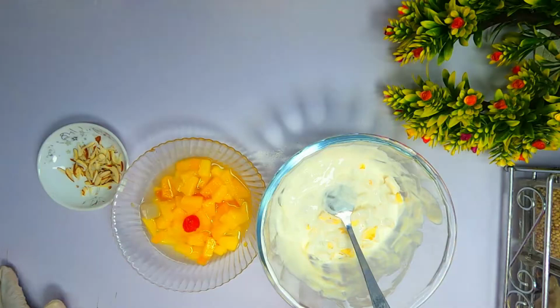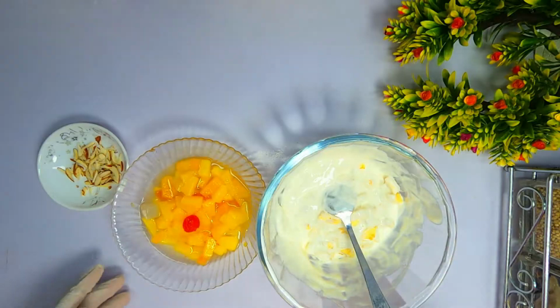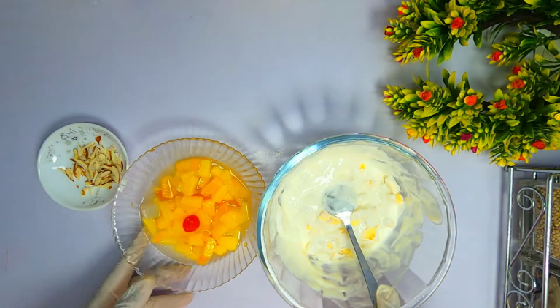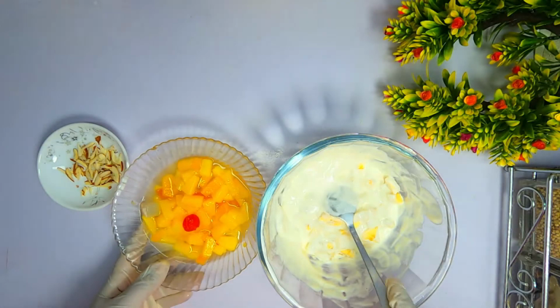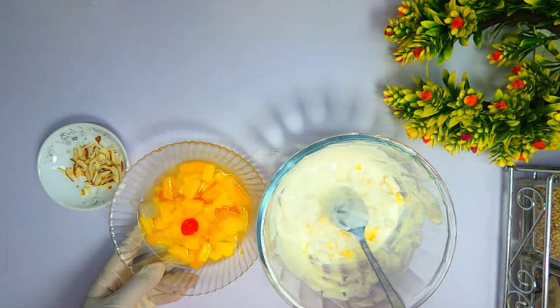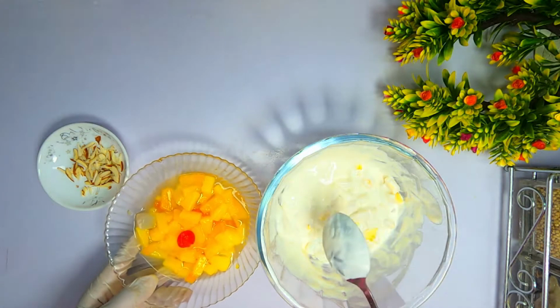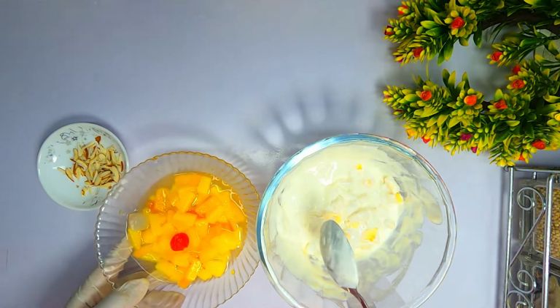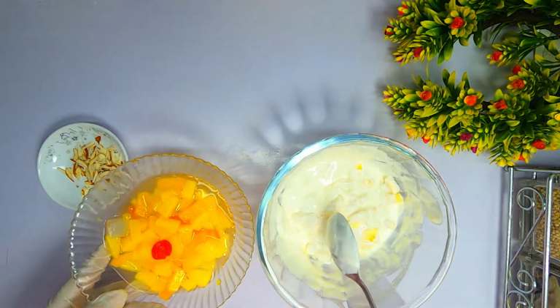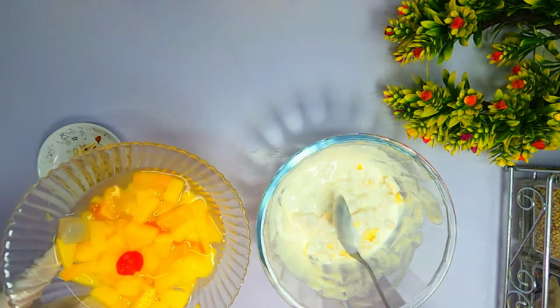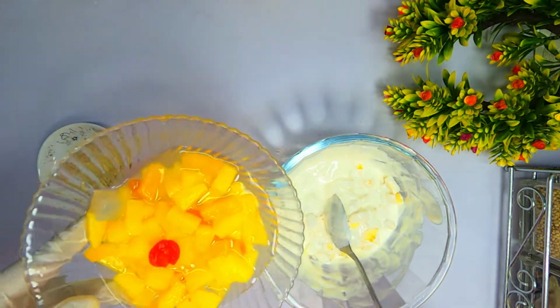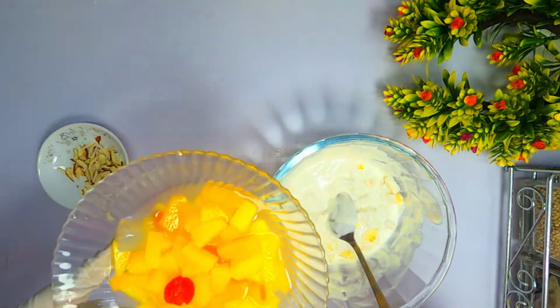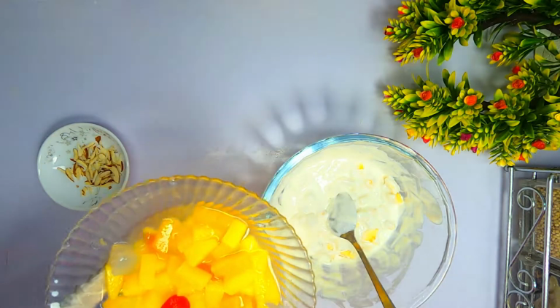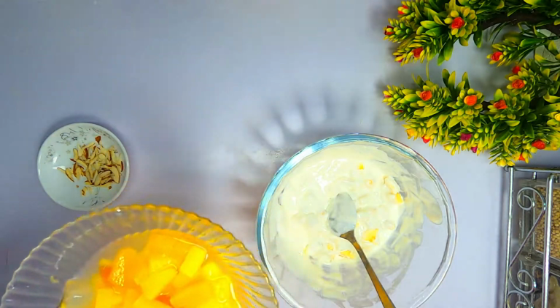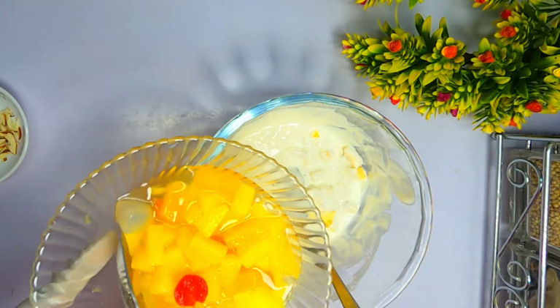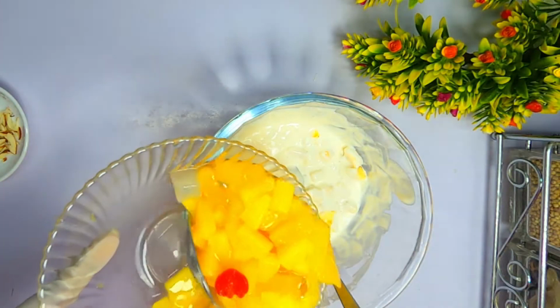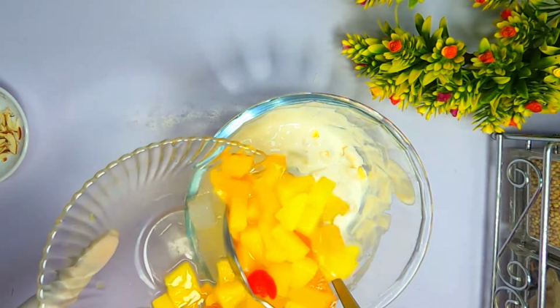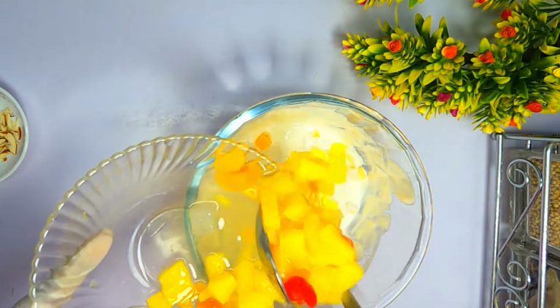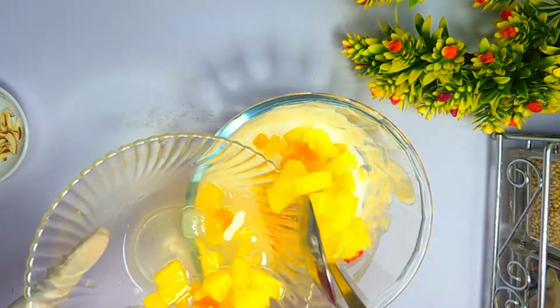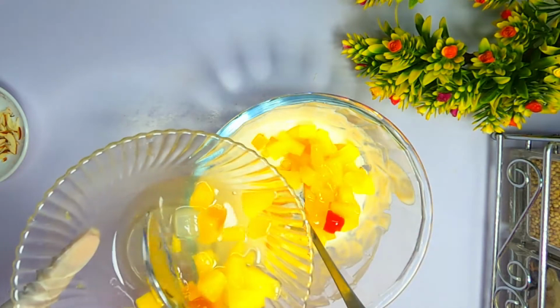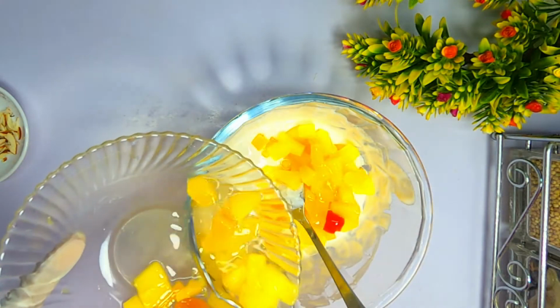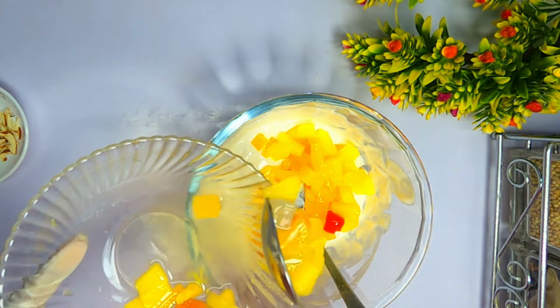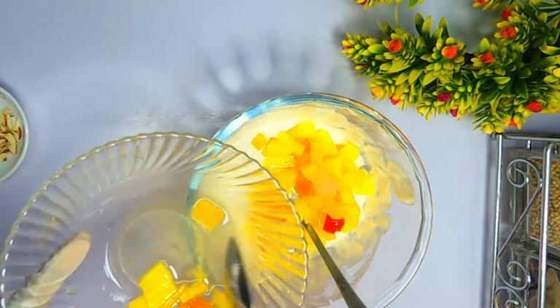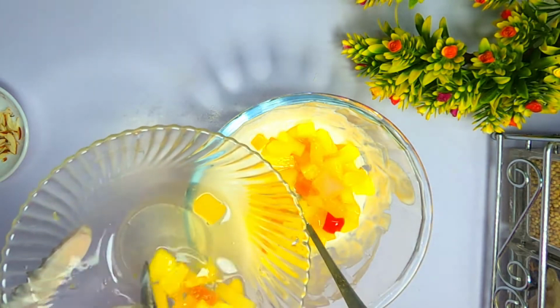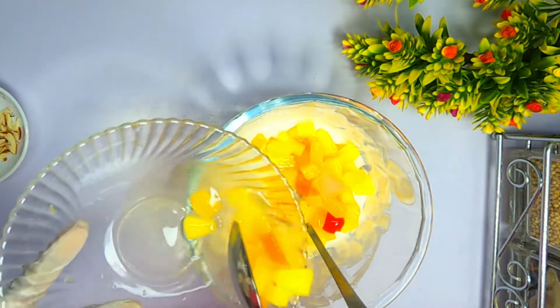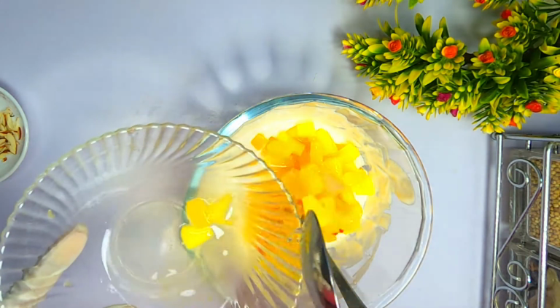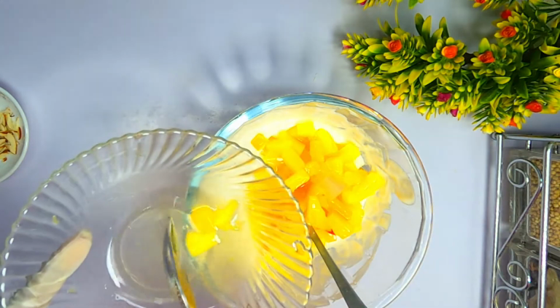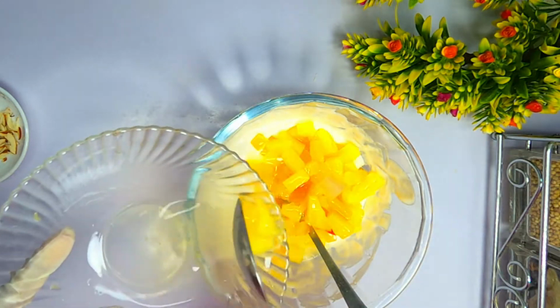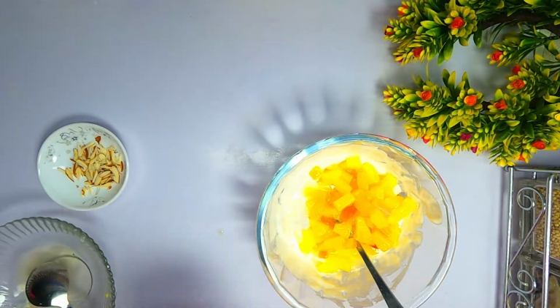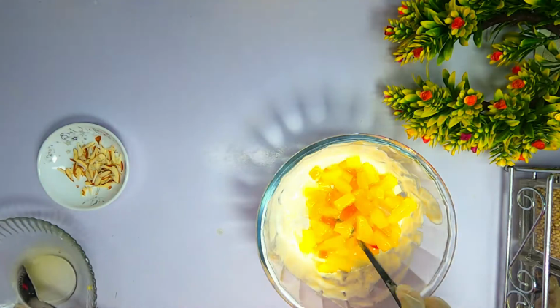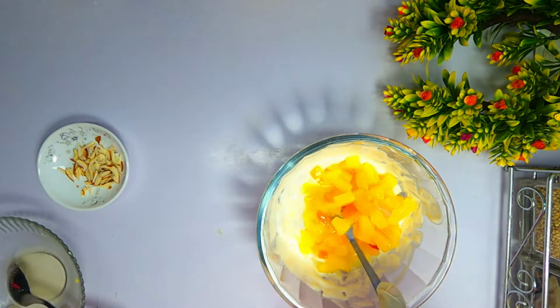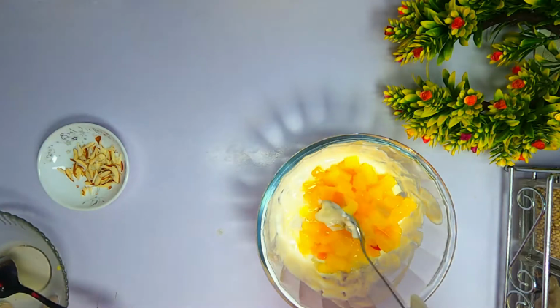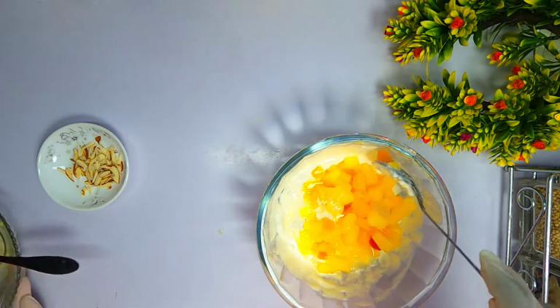Now I will add the canned fruit to the cream mixture. Don't add water — if you do add it, it won't hold its texture. Now we mix it all together.